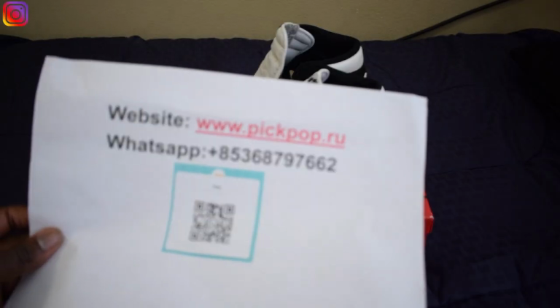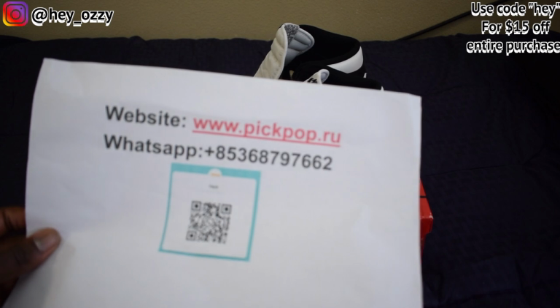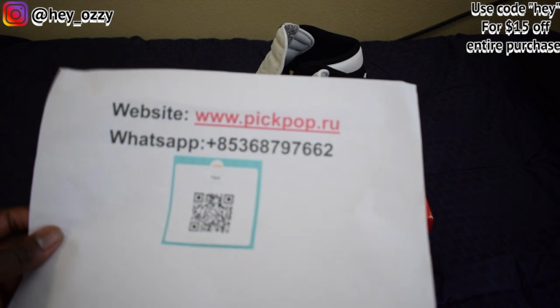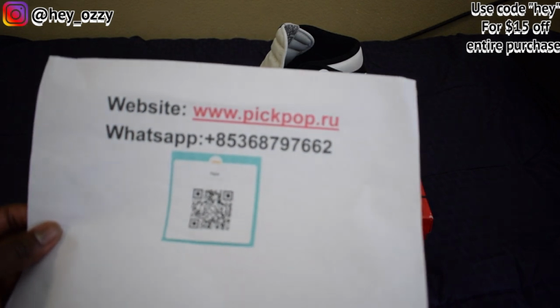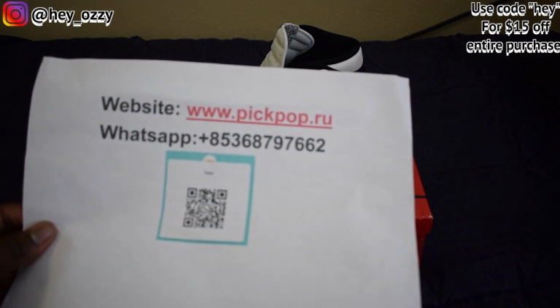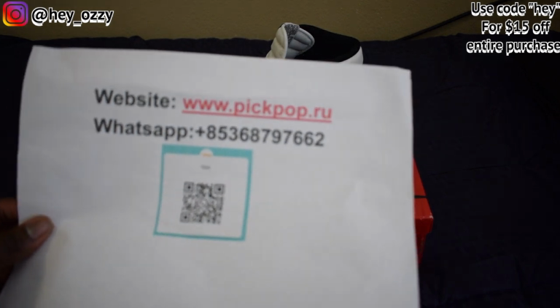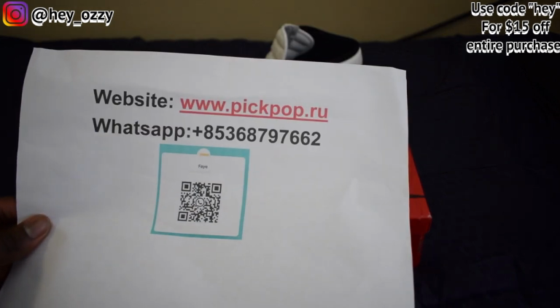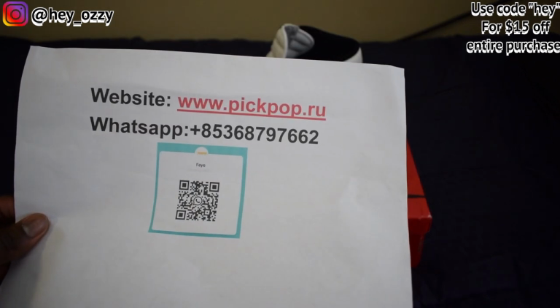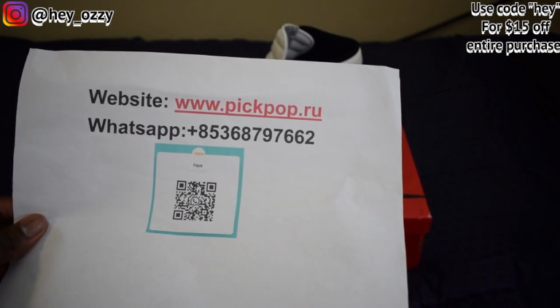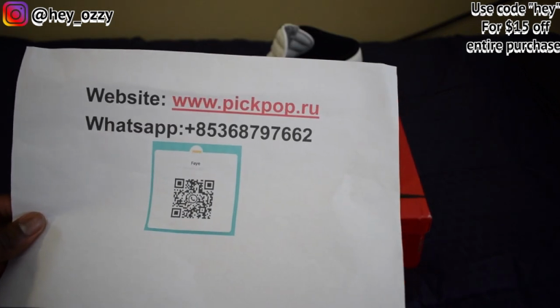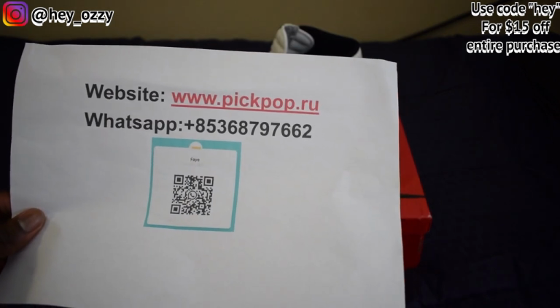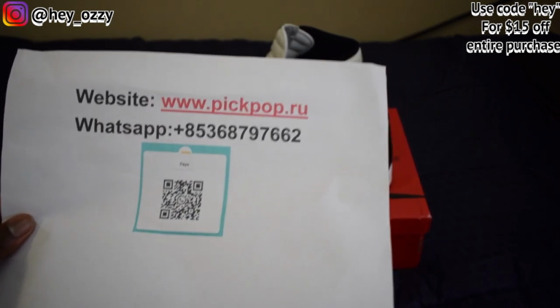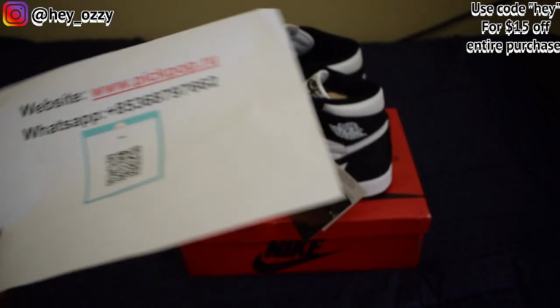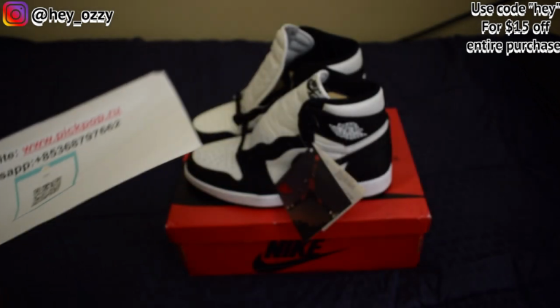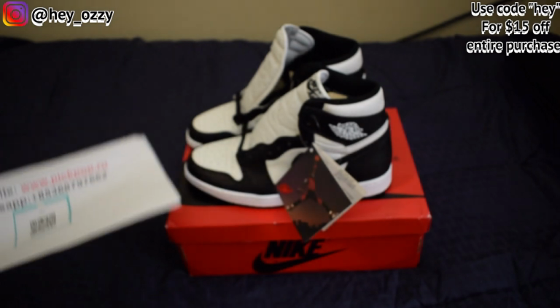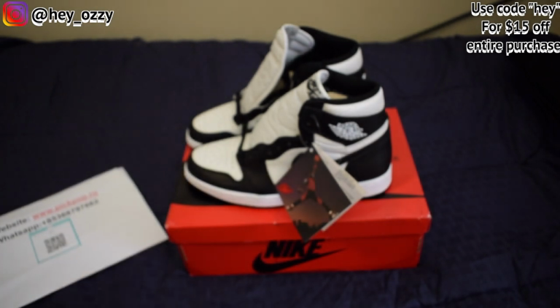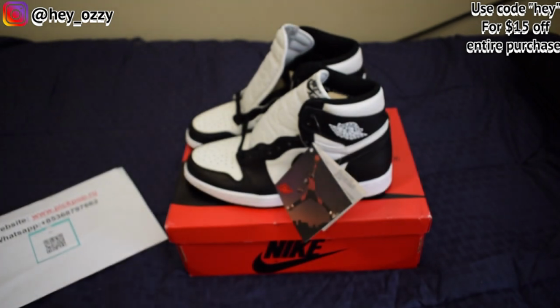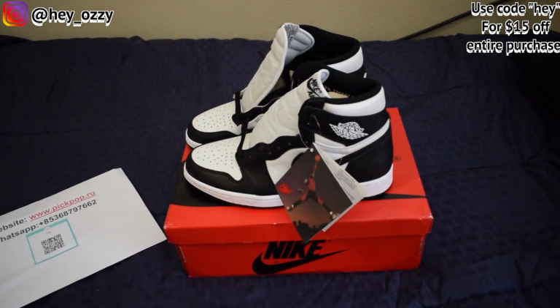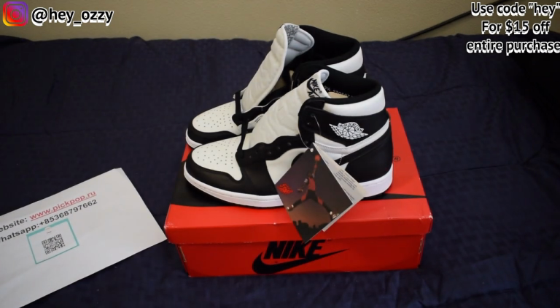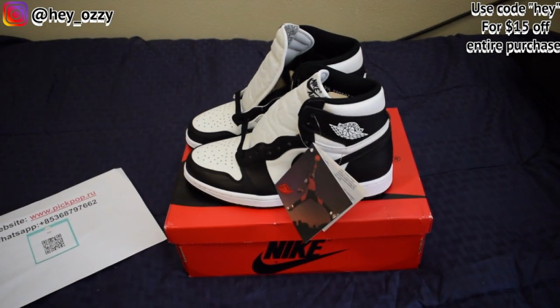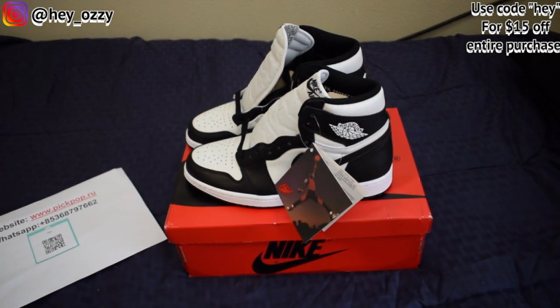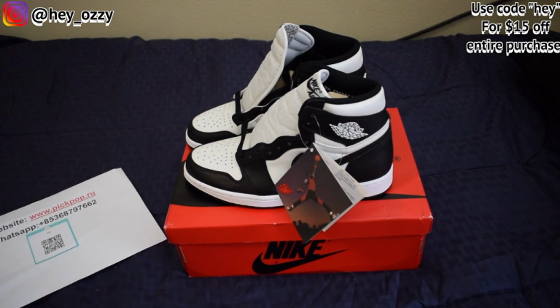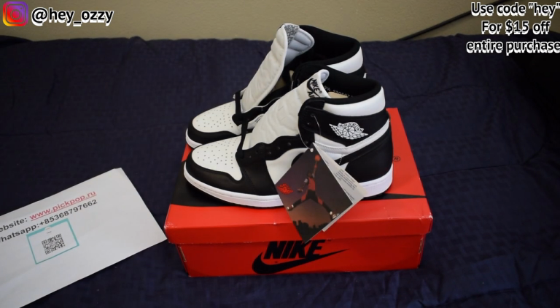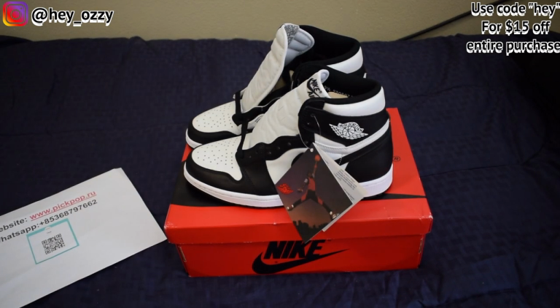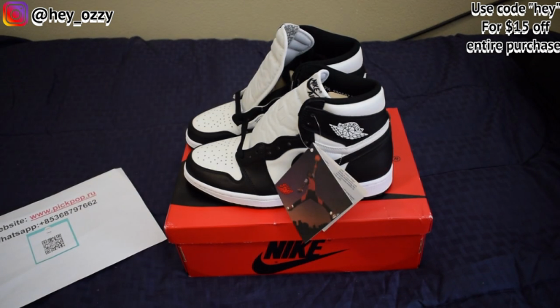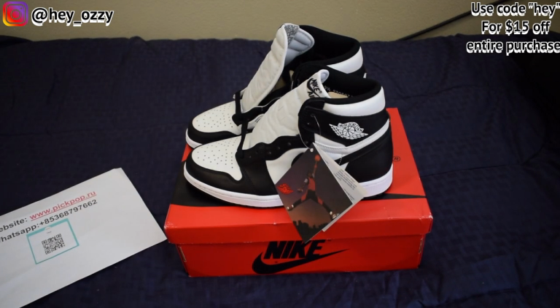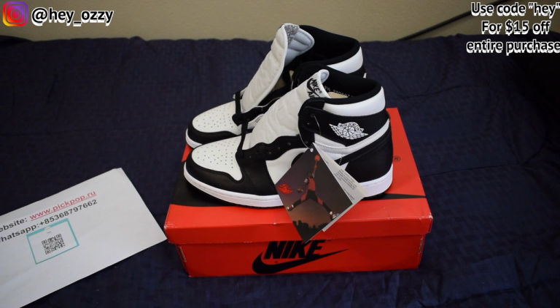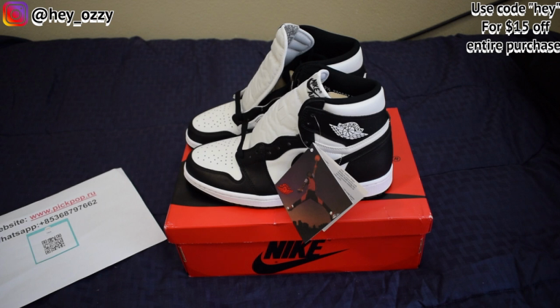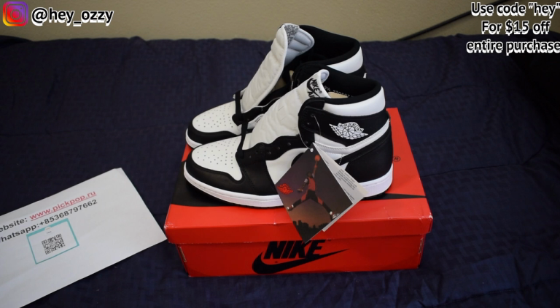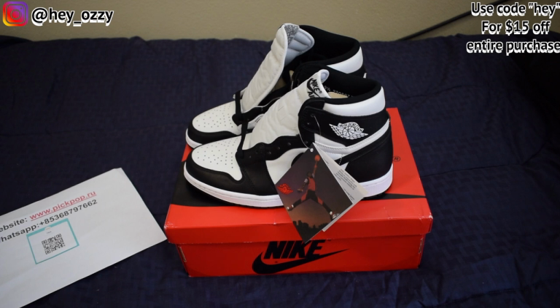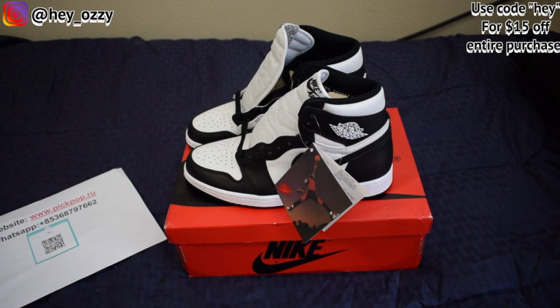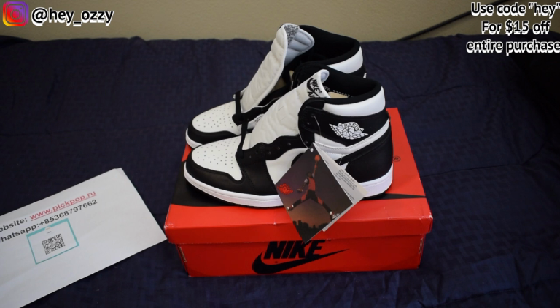Here's the website under WhatsApp Plus 85368797662. And if you use the code HEY, you'll get $15 off your entire purchase. I'm going to go ahead and put it in the description below. It's also going to be the pinned comment, so it'll be at the very top of the comment section.